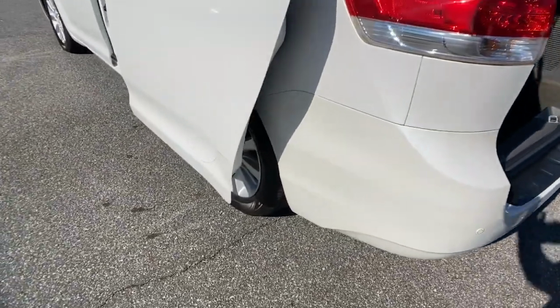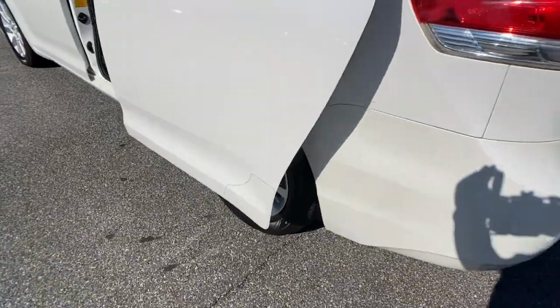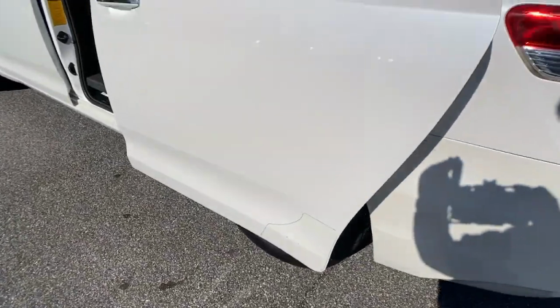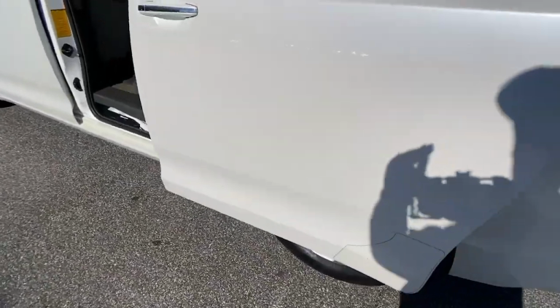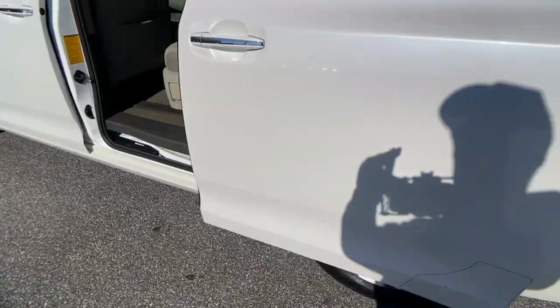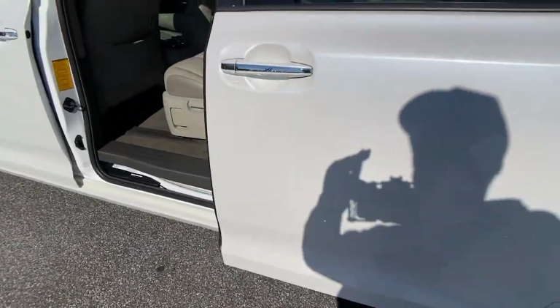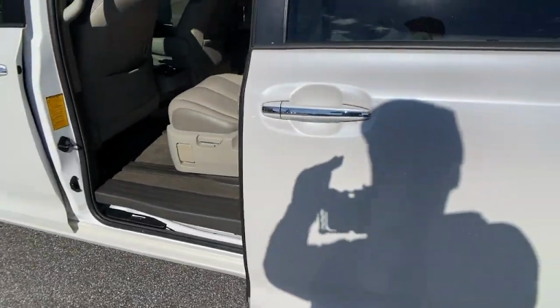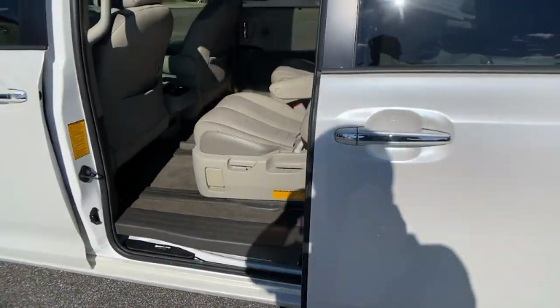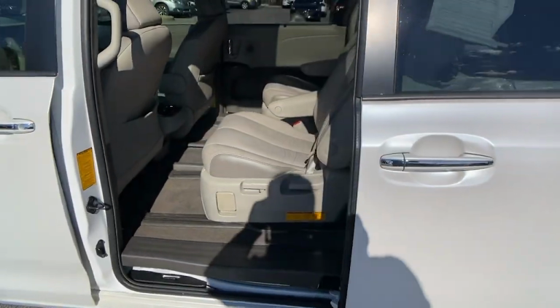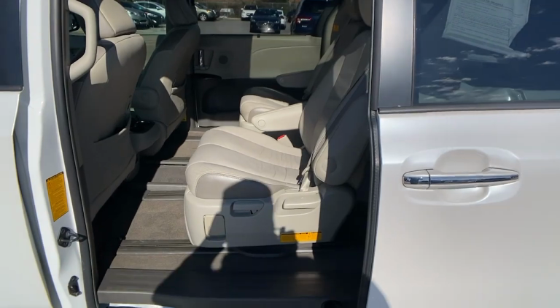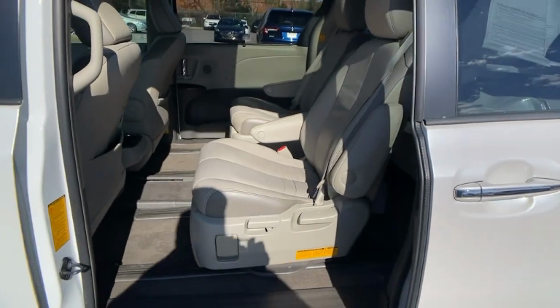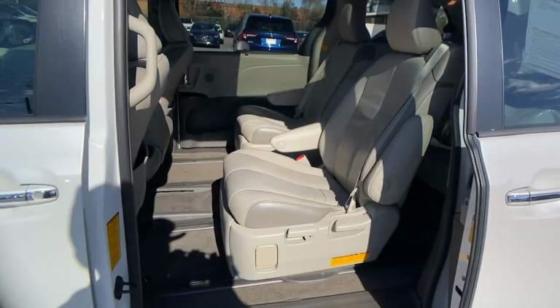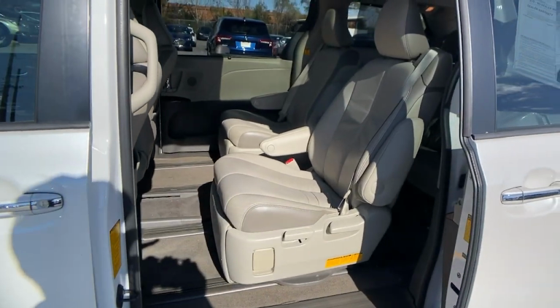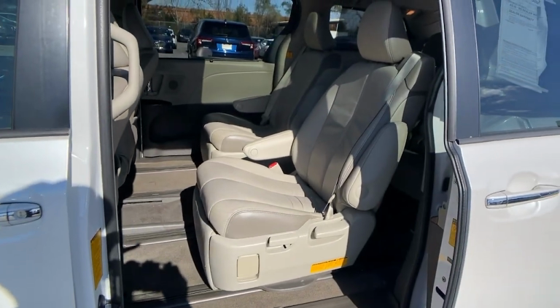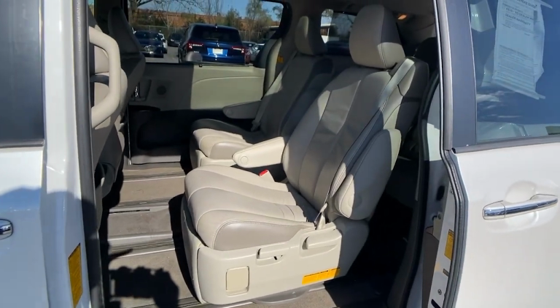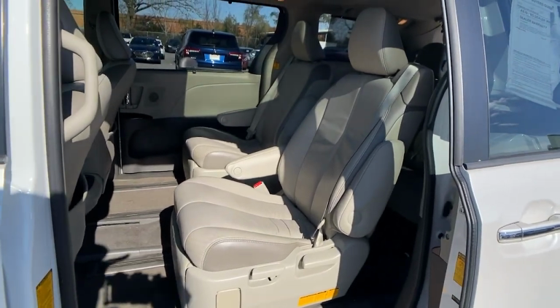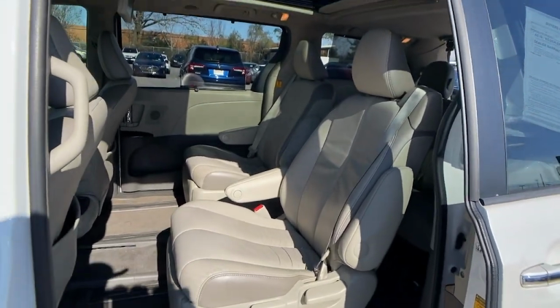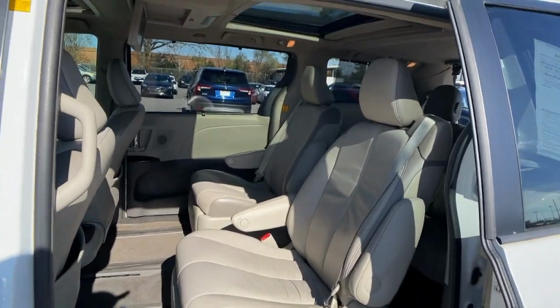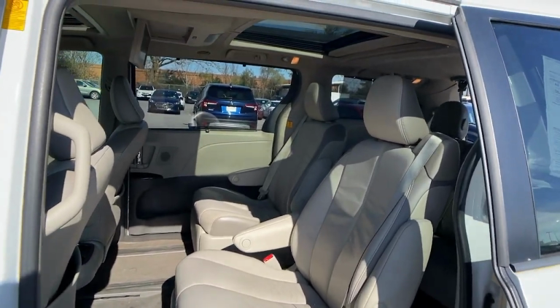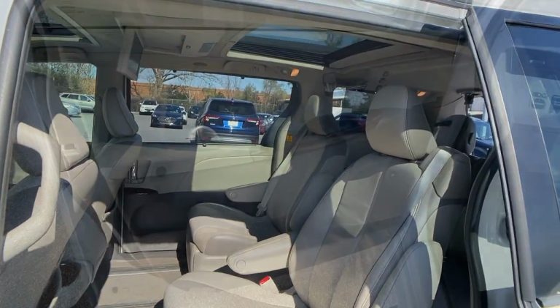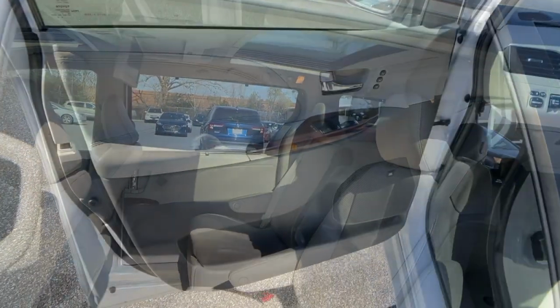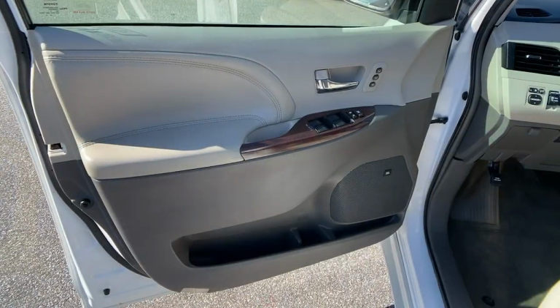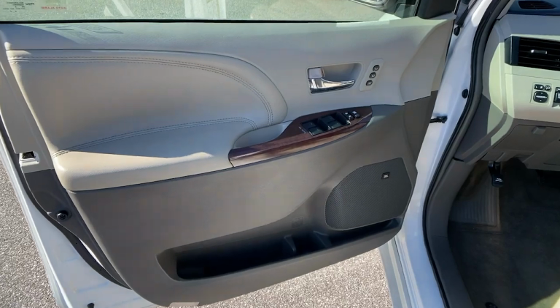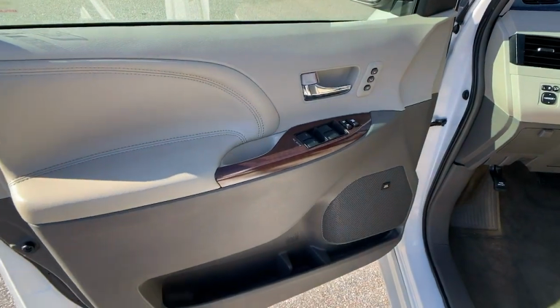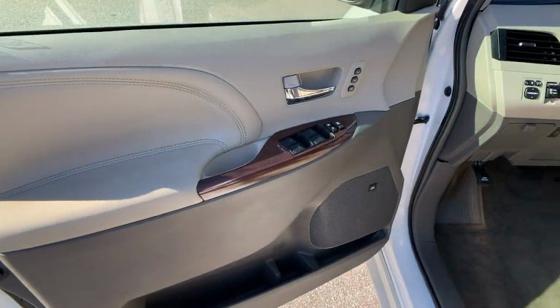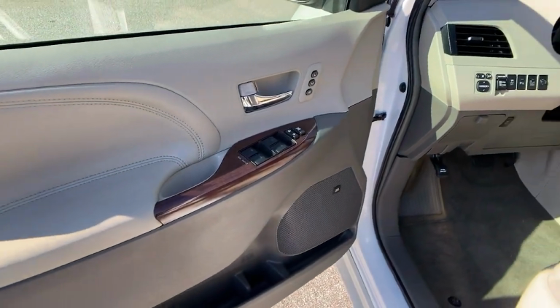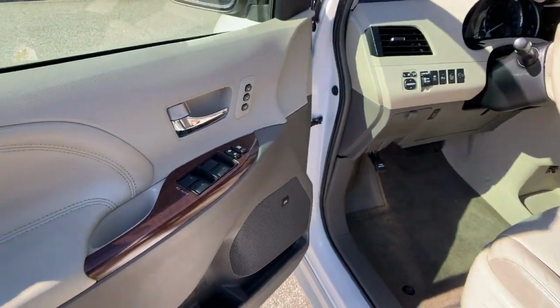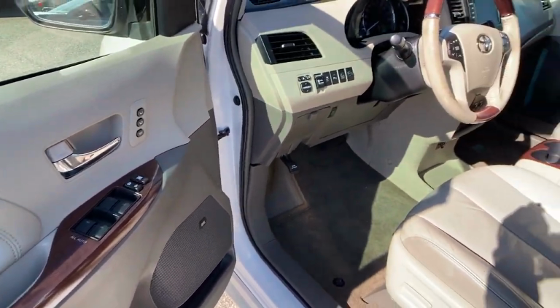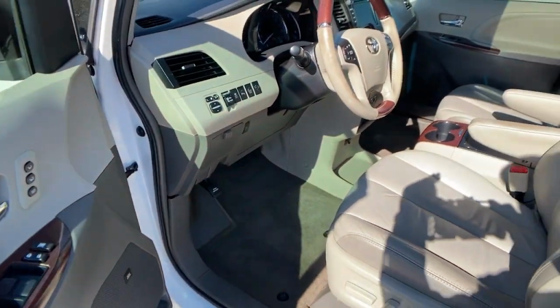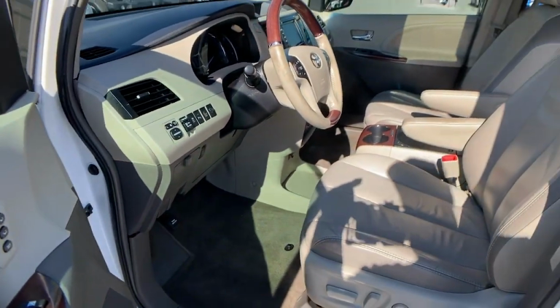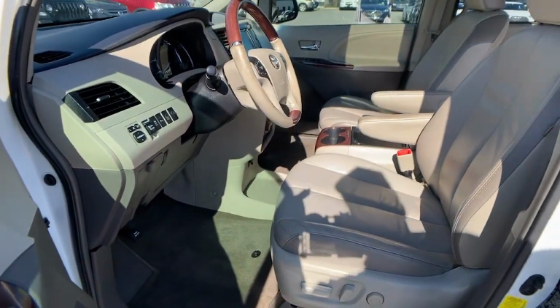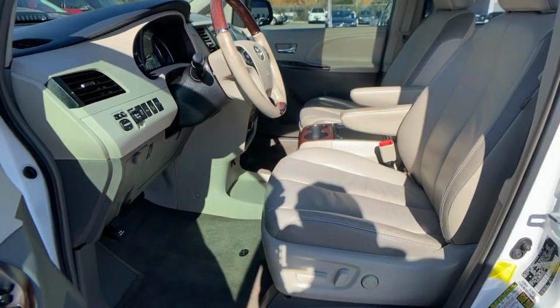Sun and moonroof, keyless entry, woodgrain interior trim, power liftgate, backup camera, power passenger seat, fog lamps, heated mirrors, satellite radio, rear AC.